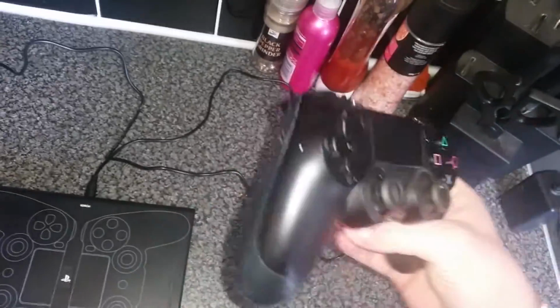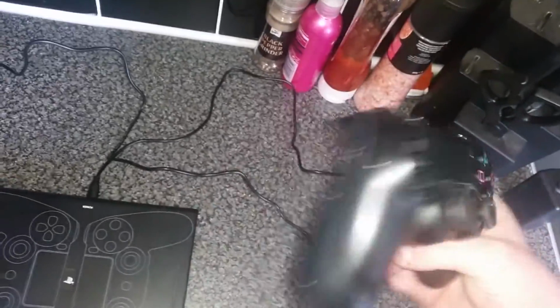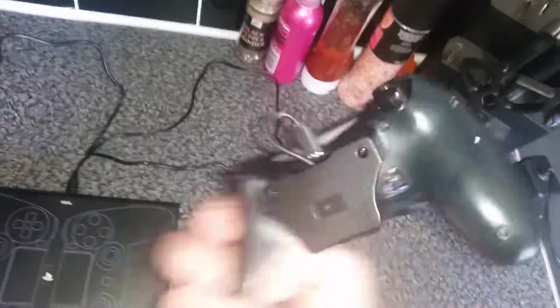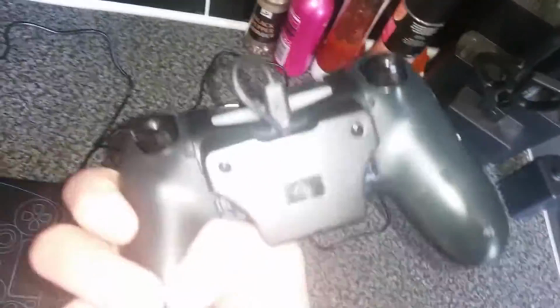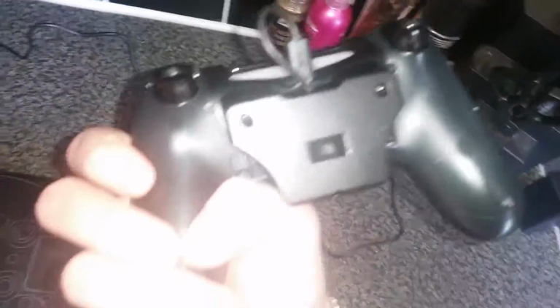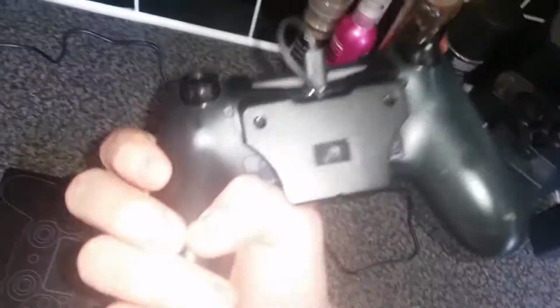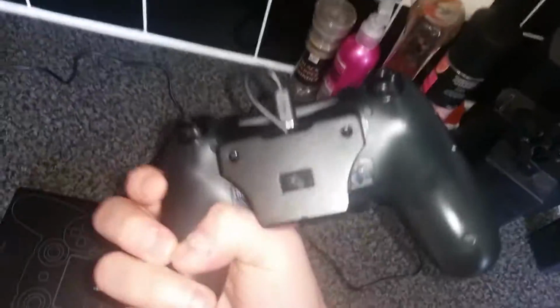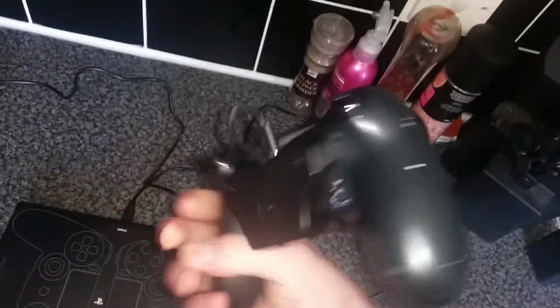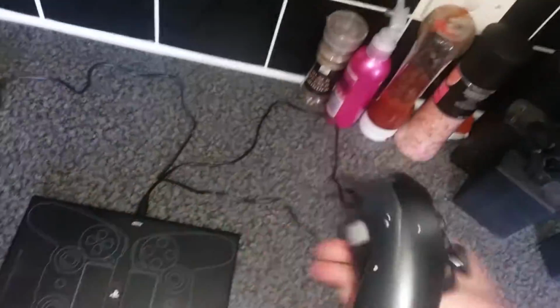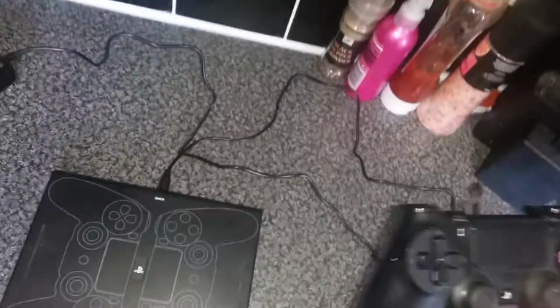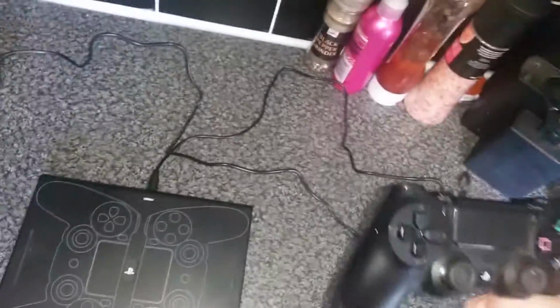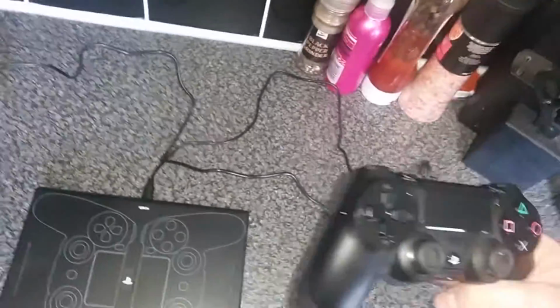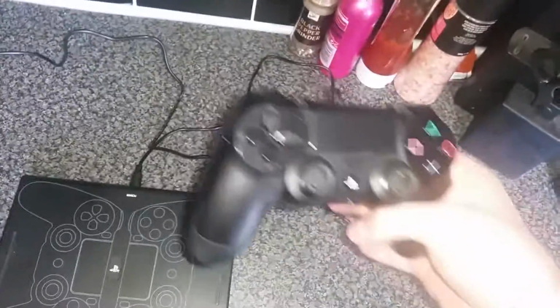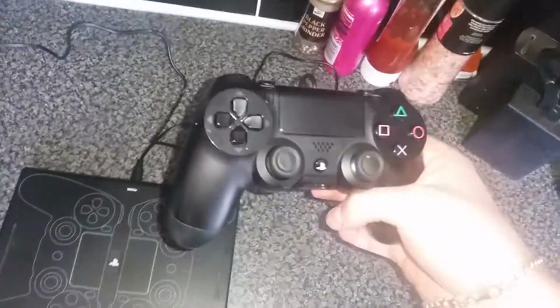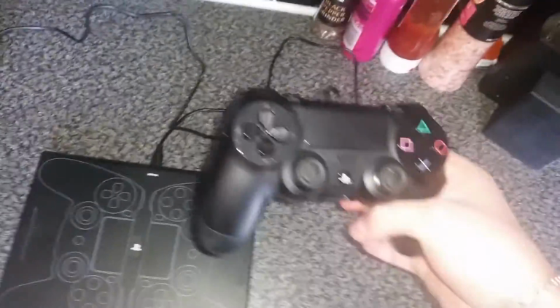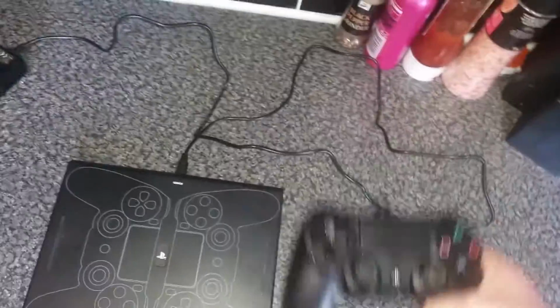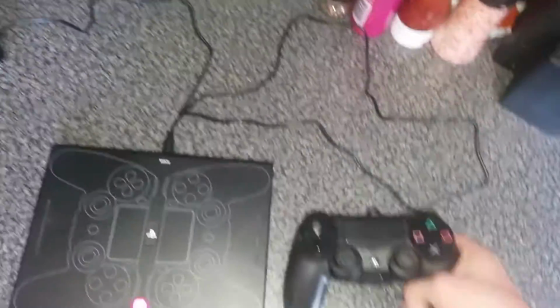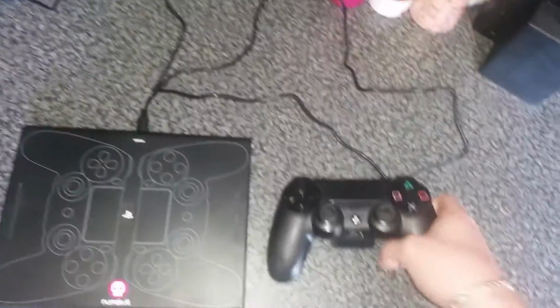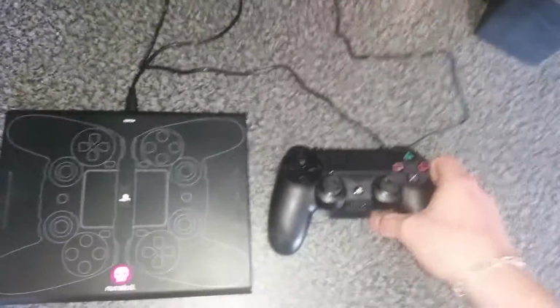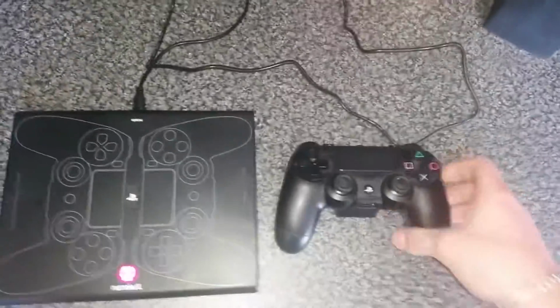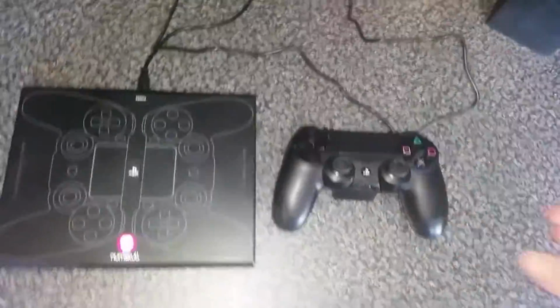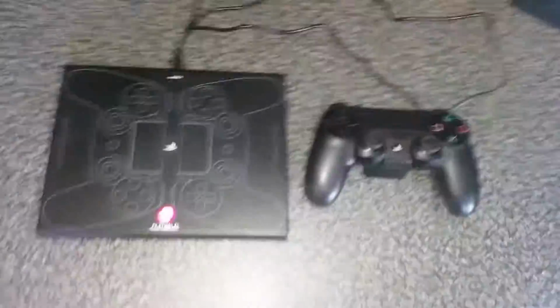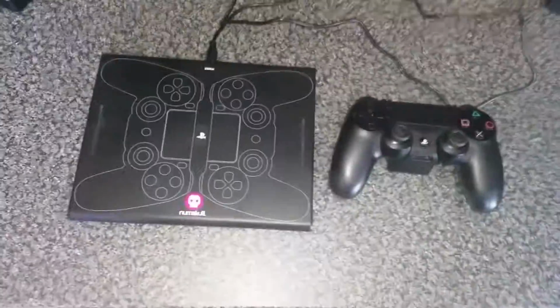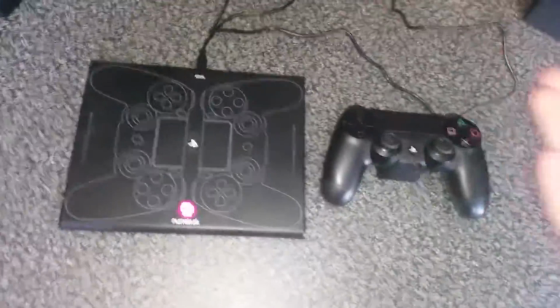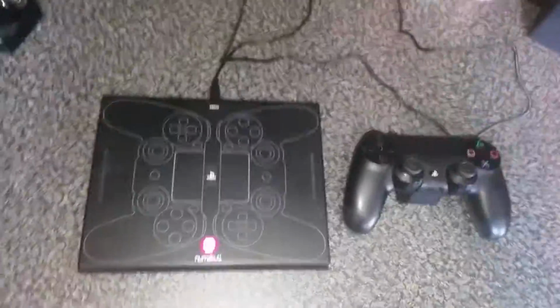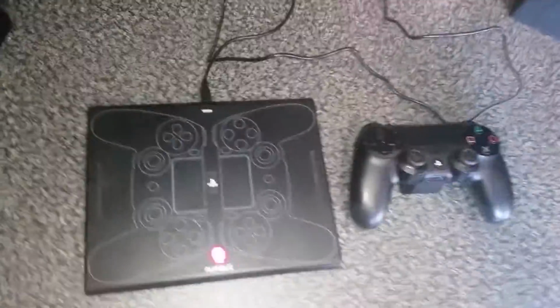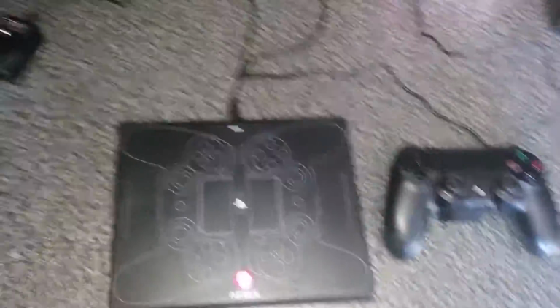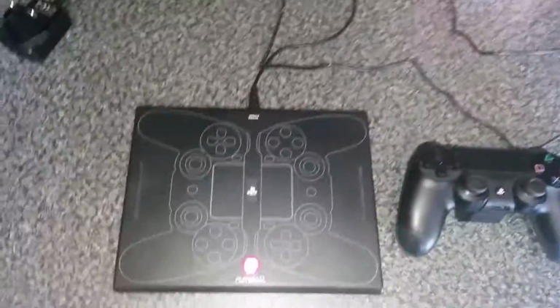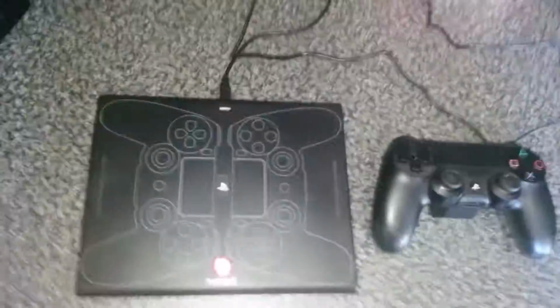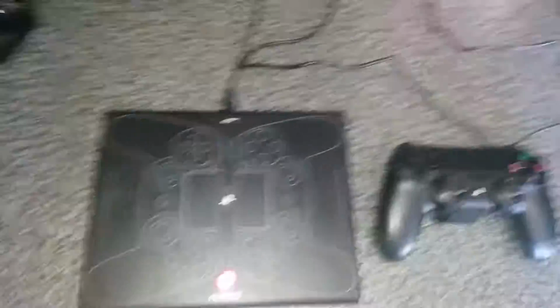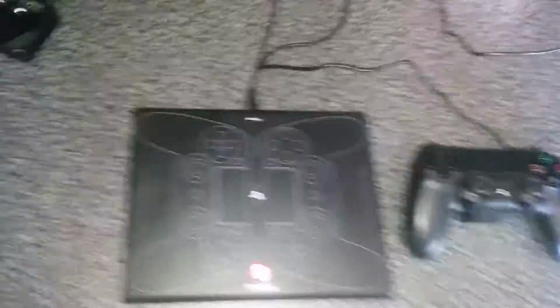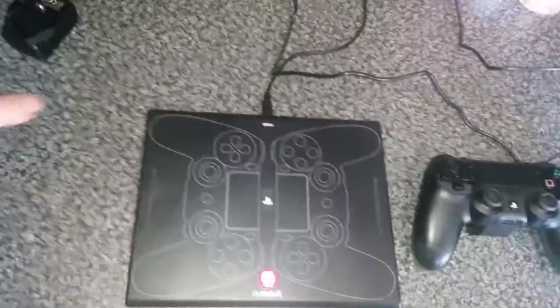It looks like it's going to be quite uncomfortable to use, but to be honest with you, I've got quite large hands and I find it the same. I don't feel any different with it.